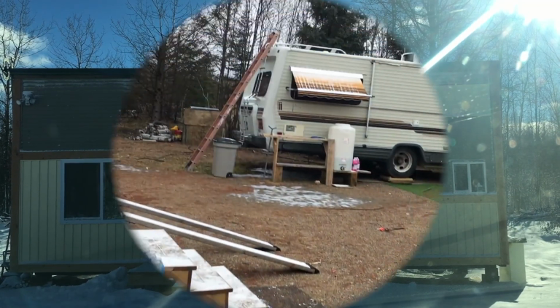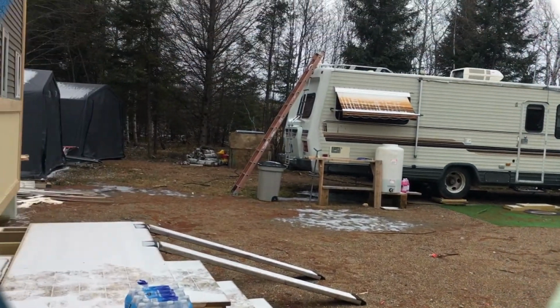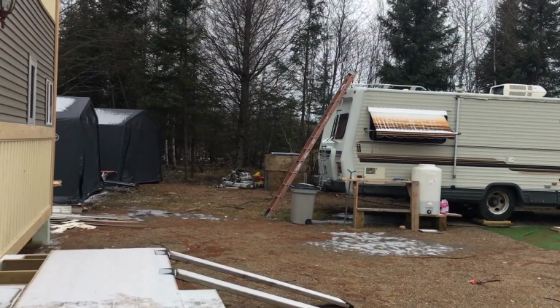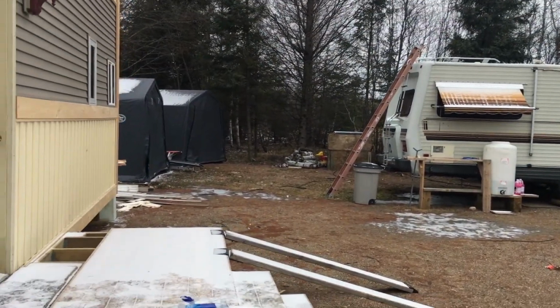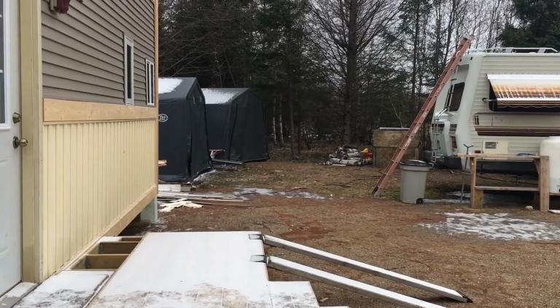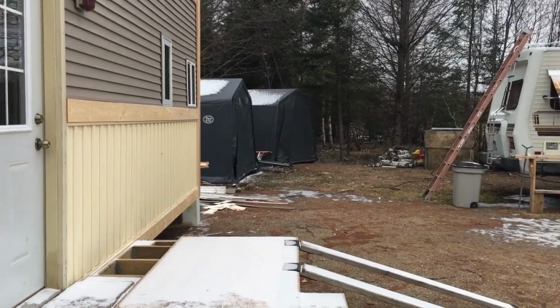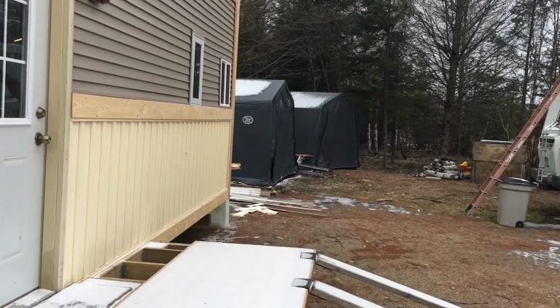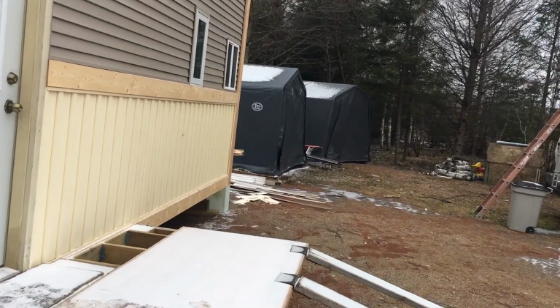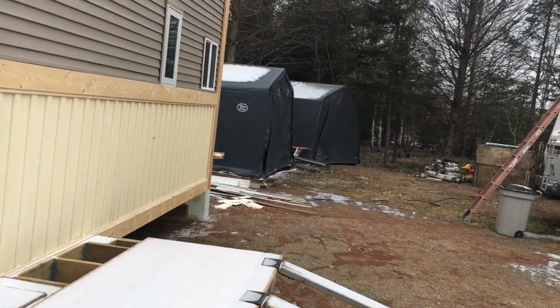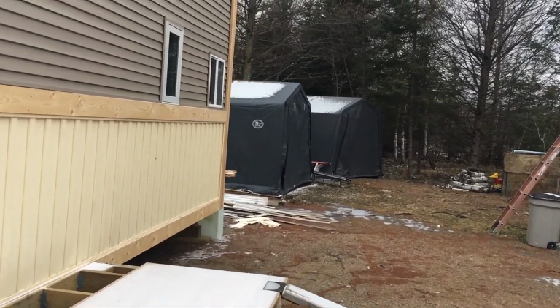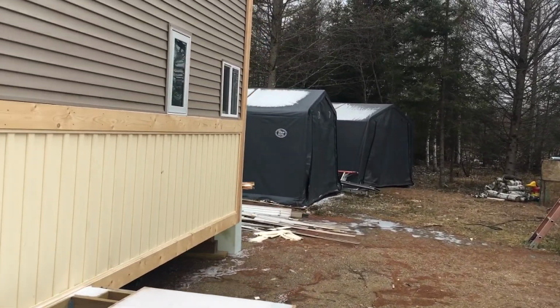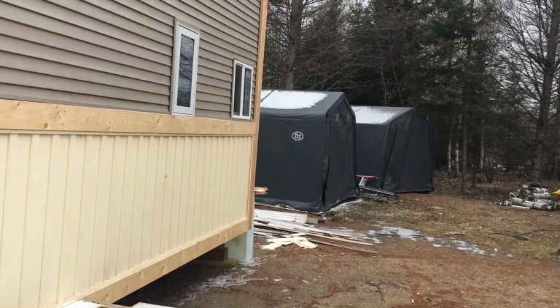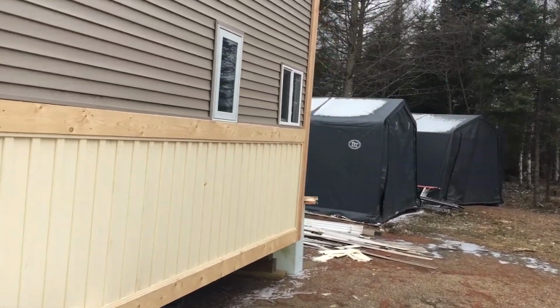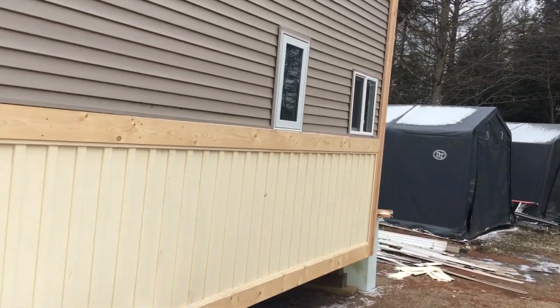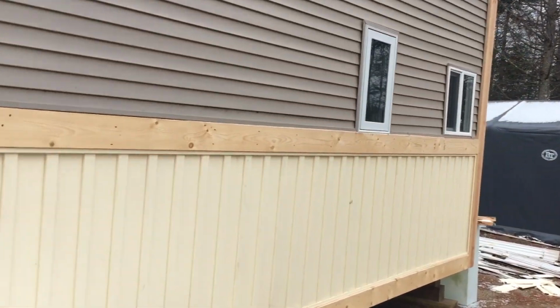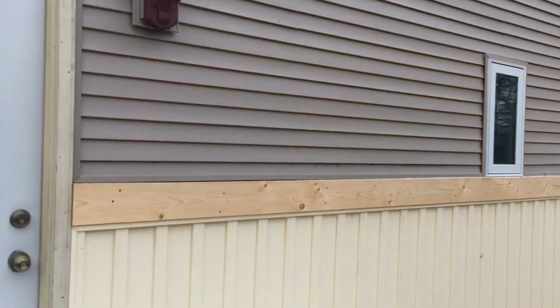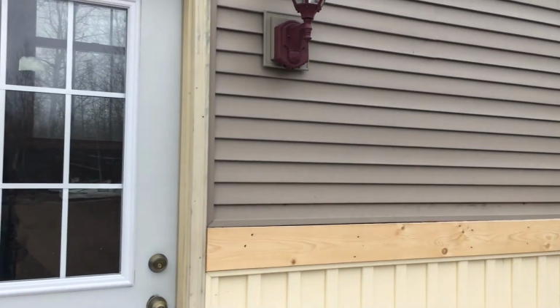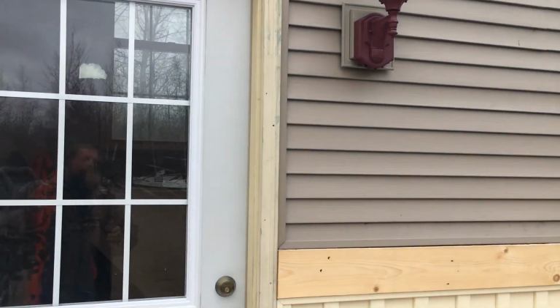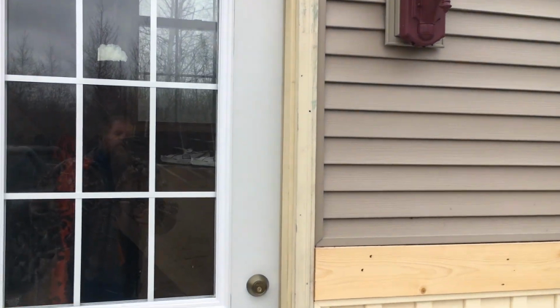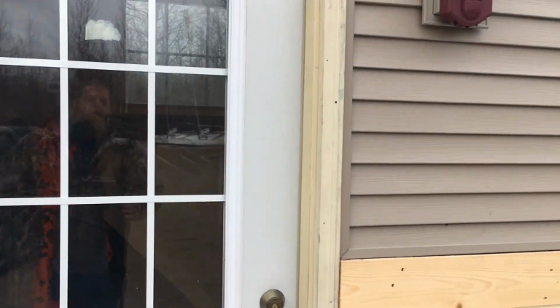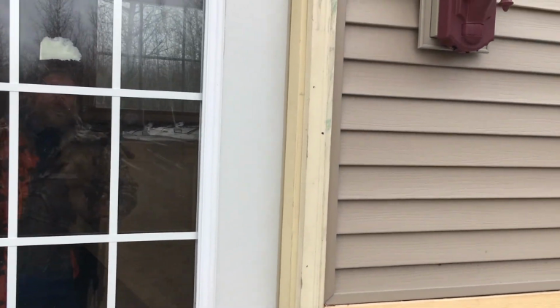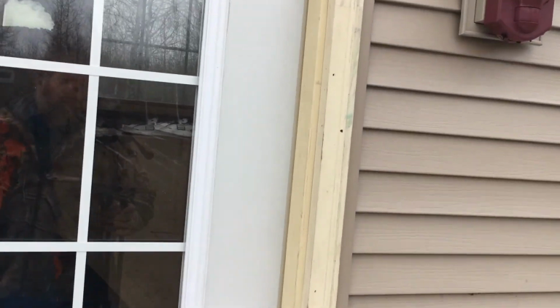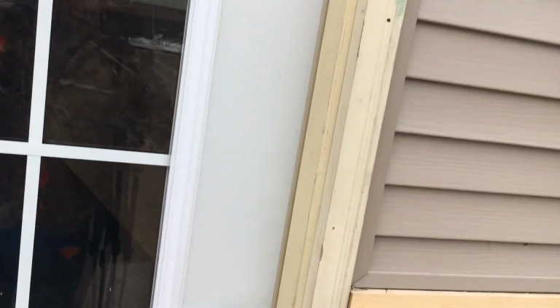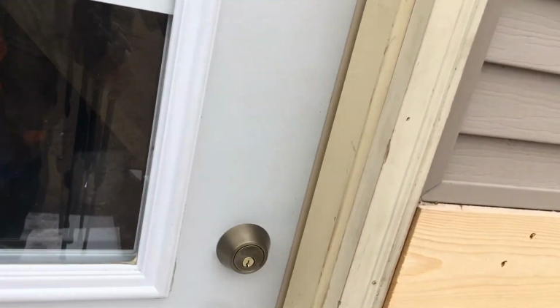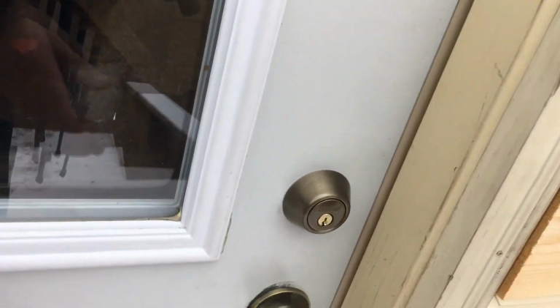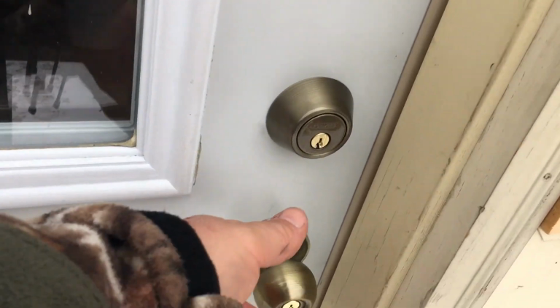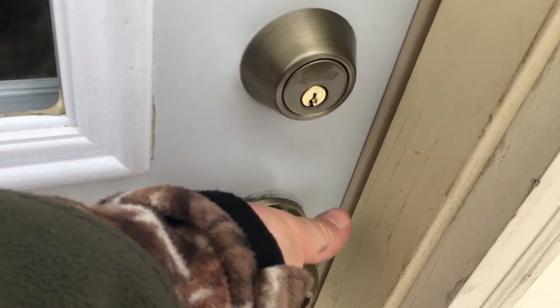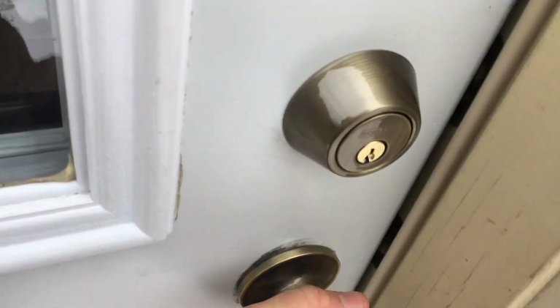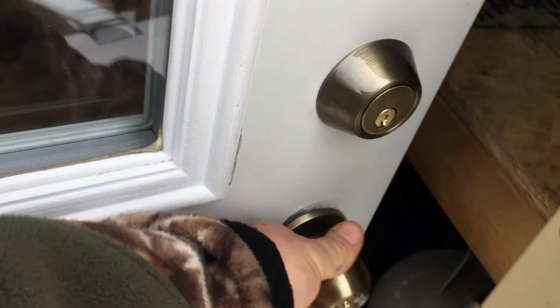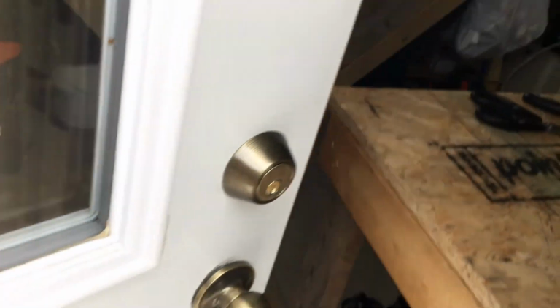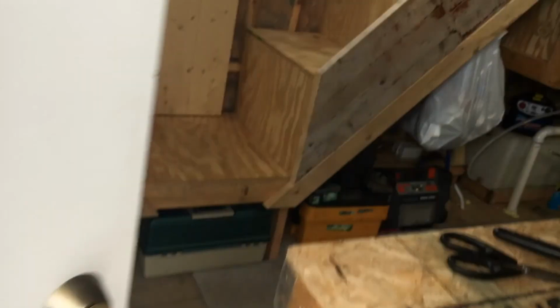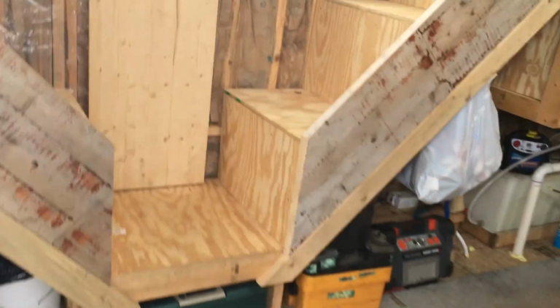Here we go, we're gonna go in the tiny house and take a look at some of the updates that we've had and talk about some of the finishes. We're heading in now.